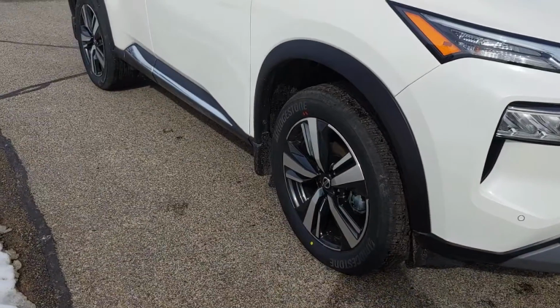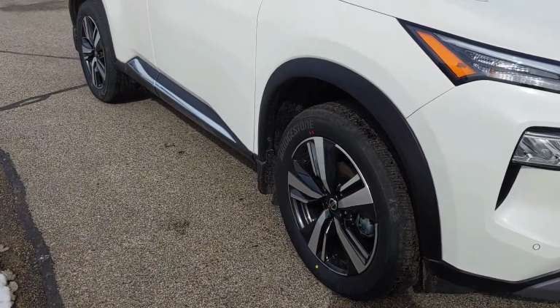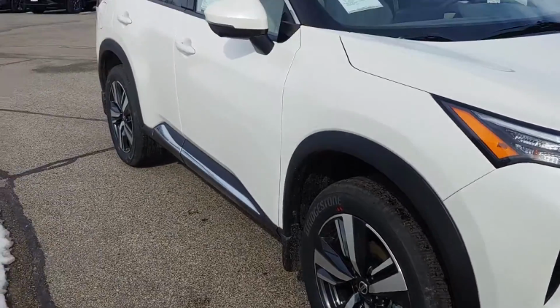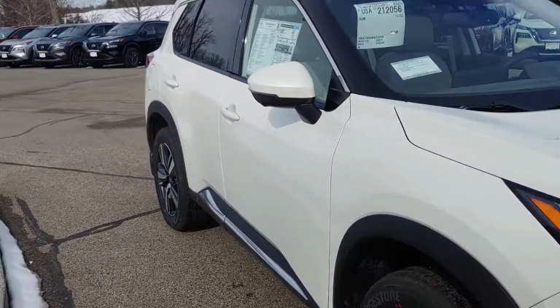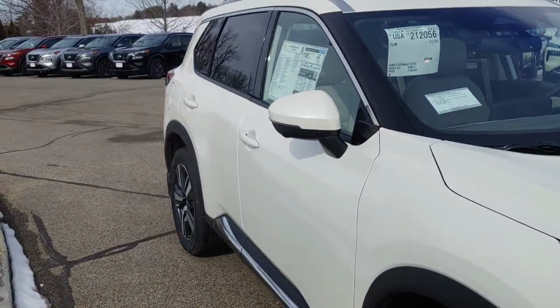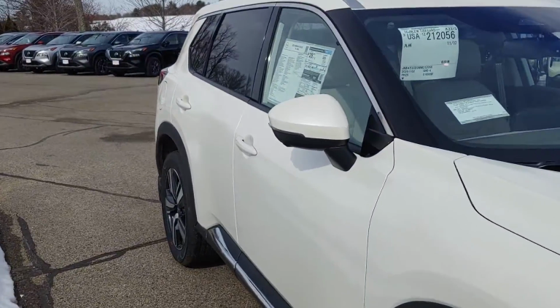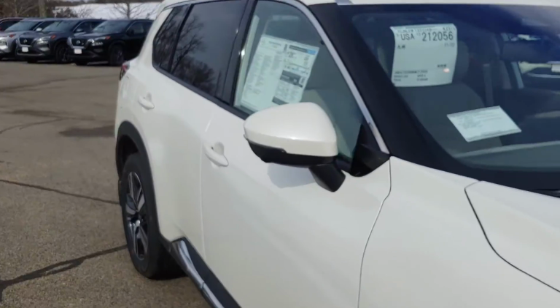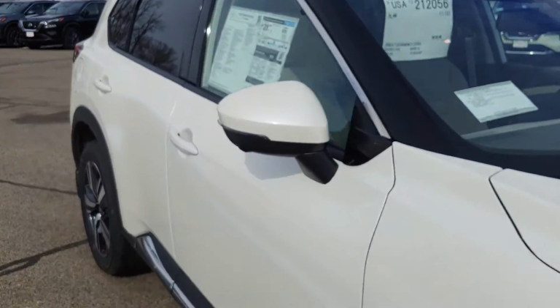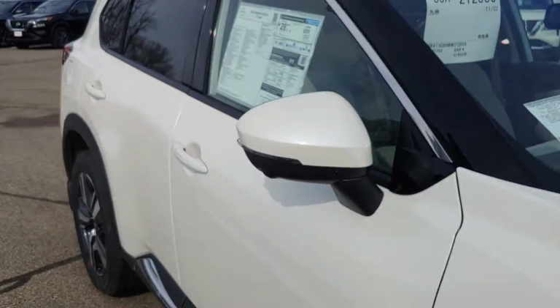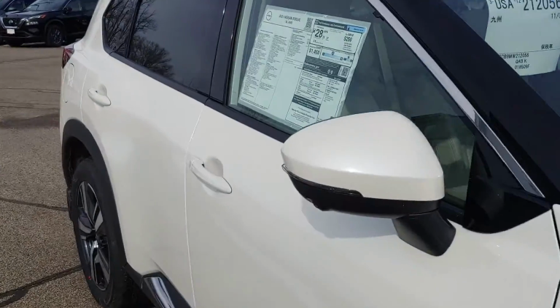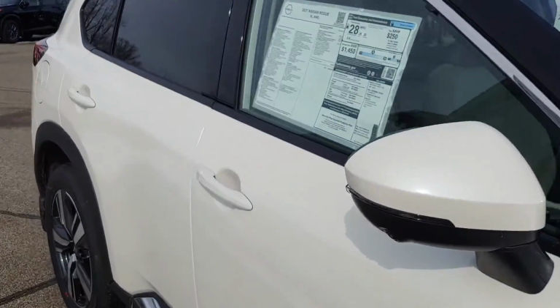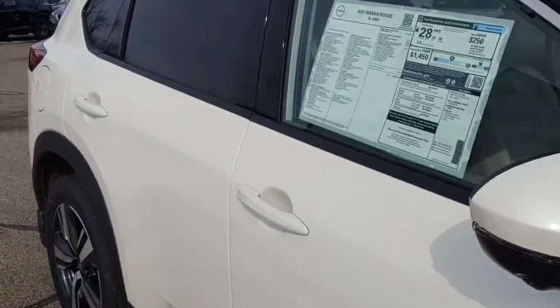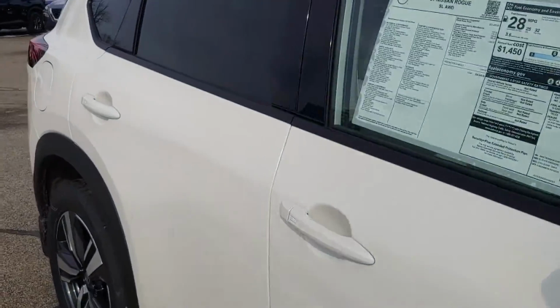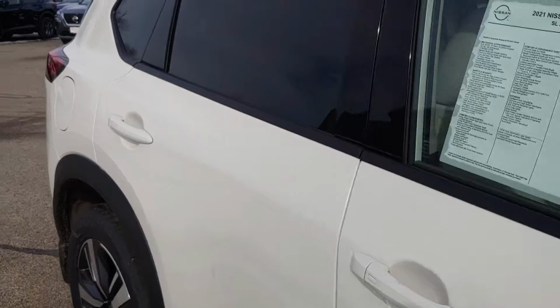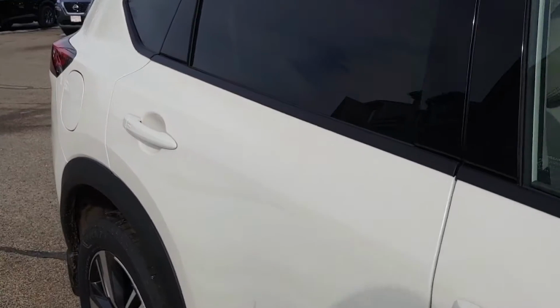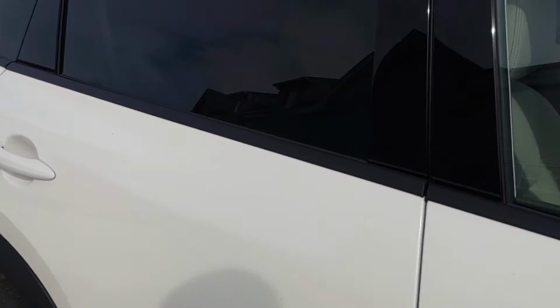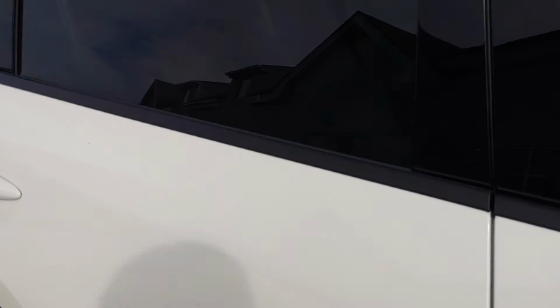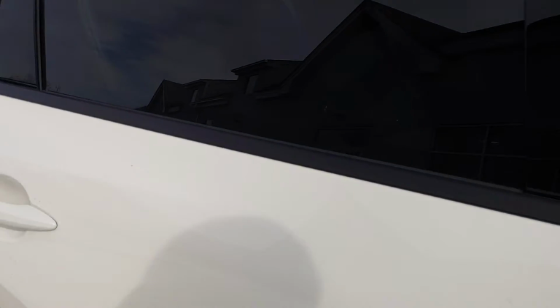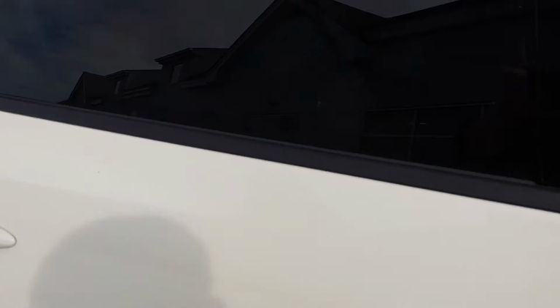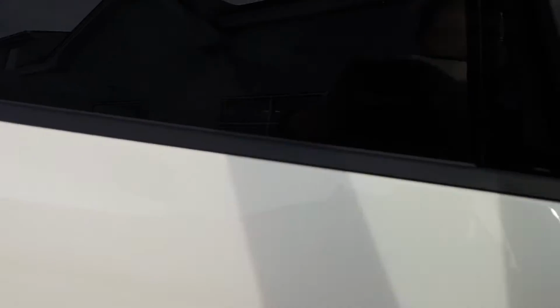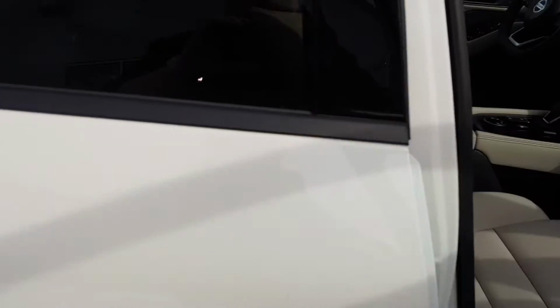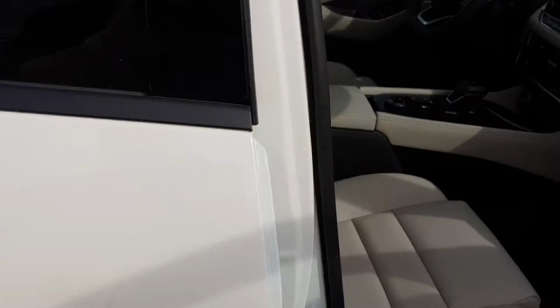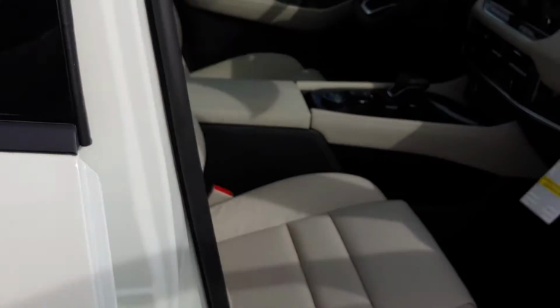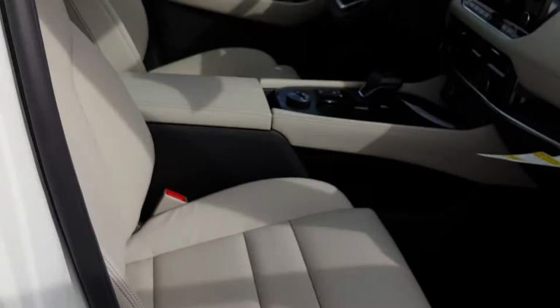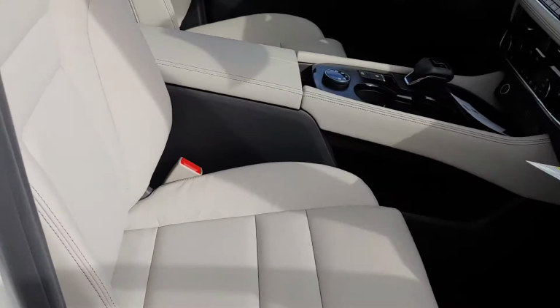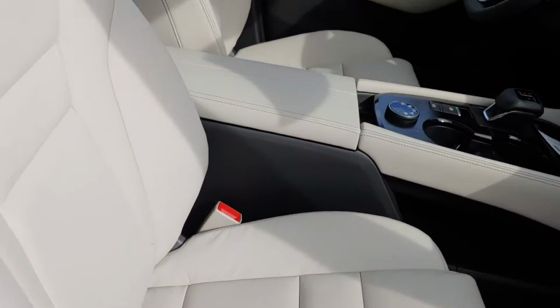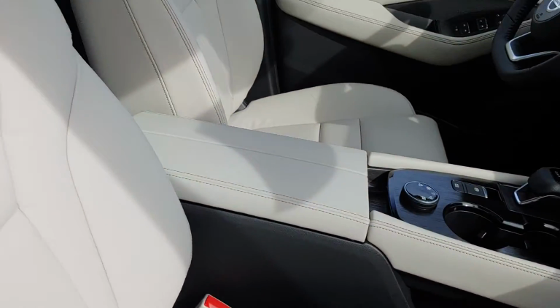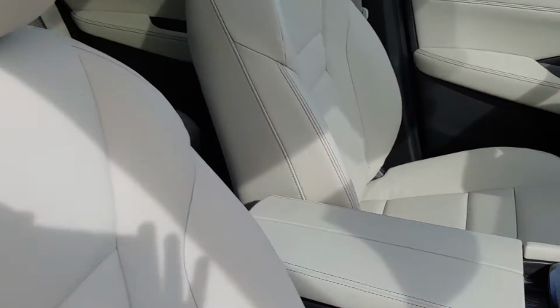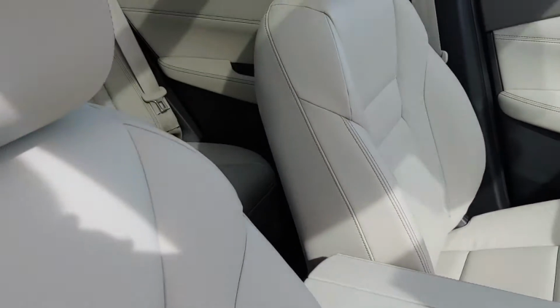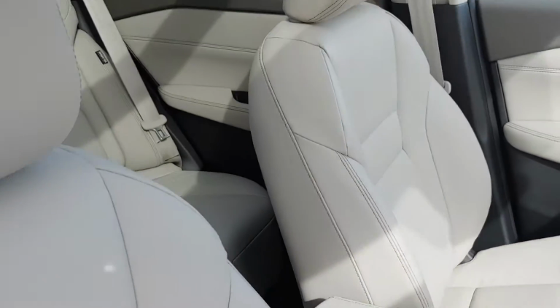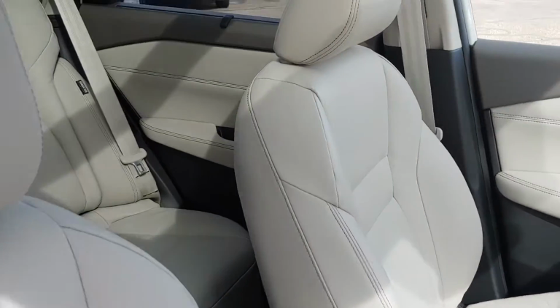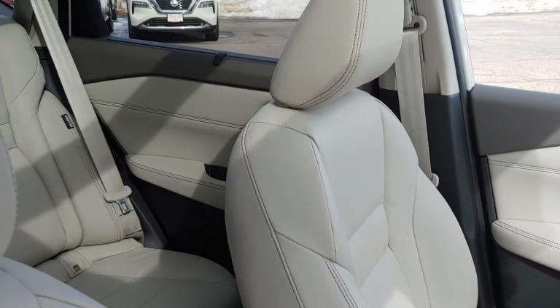Got the nice alloy rims on it still. Nice wing mirrors here.